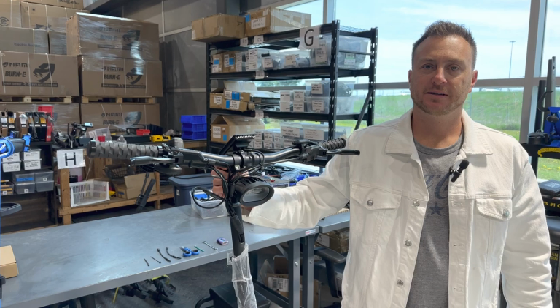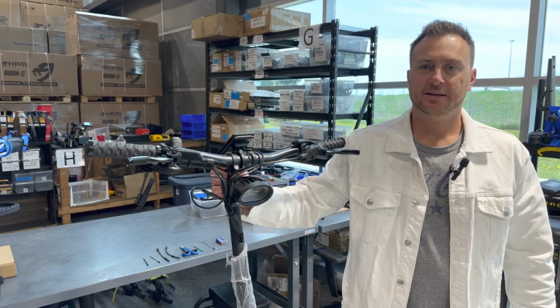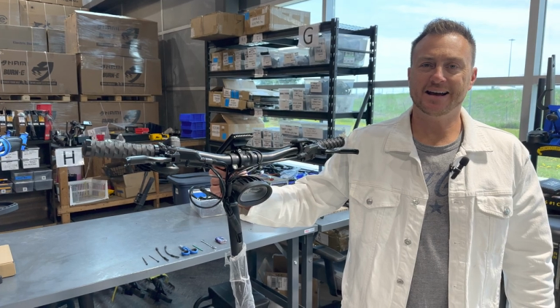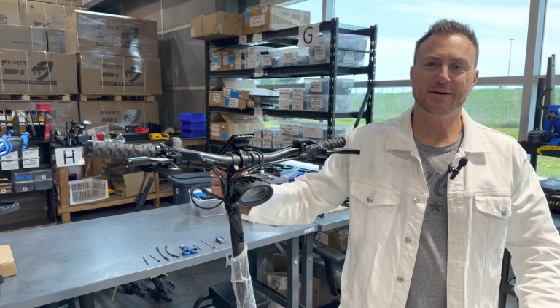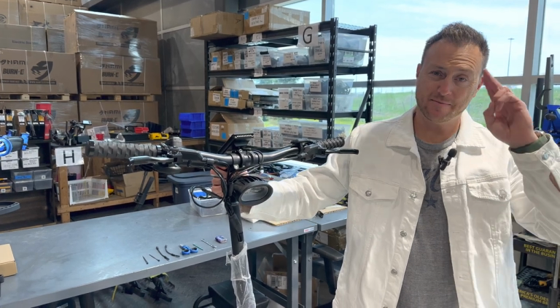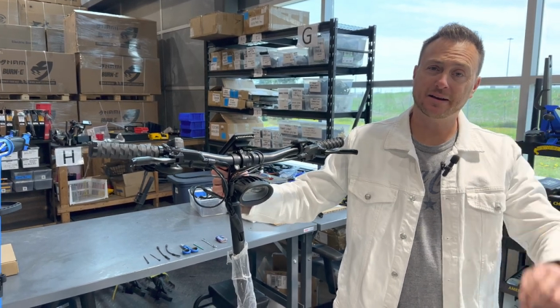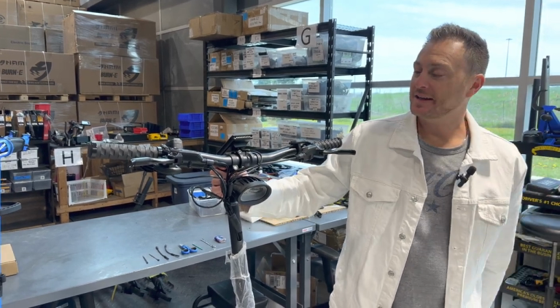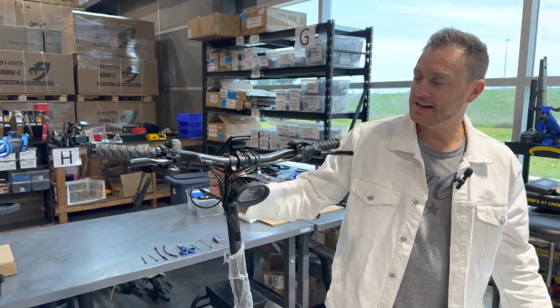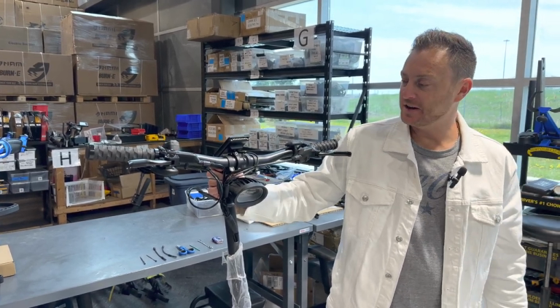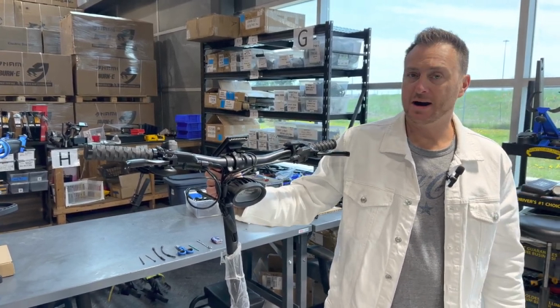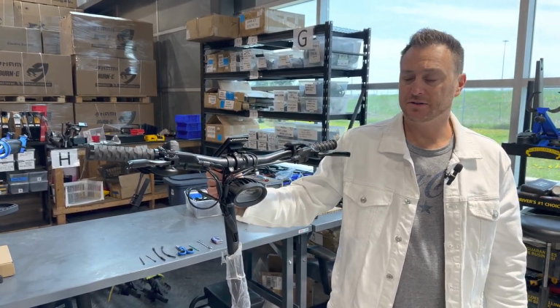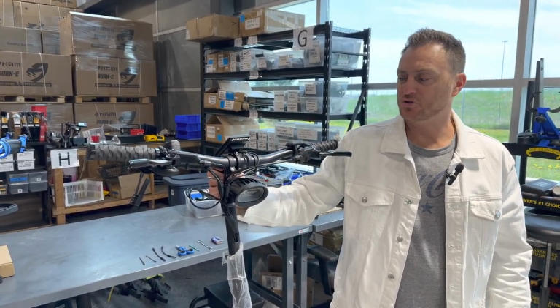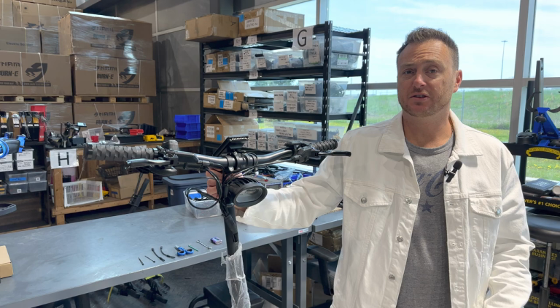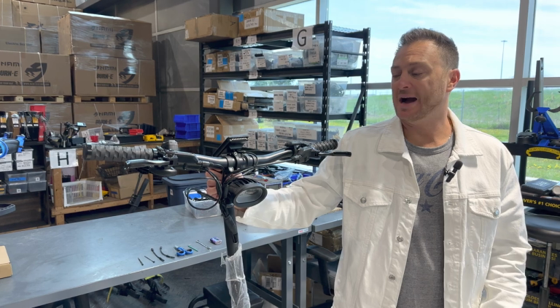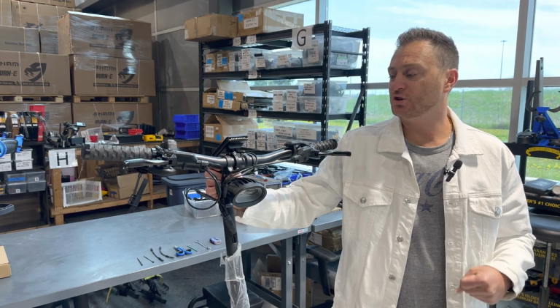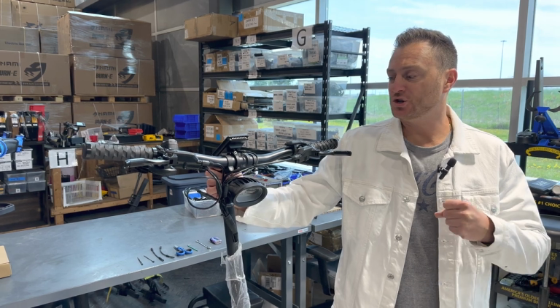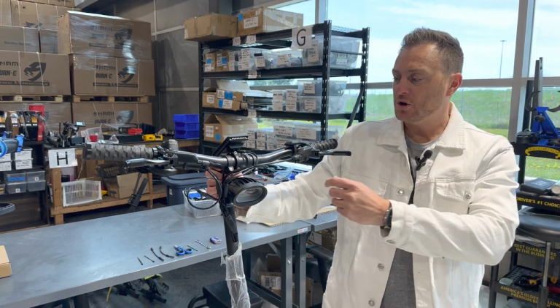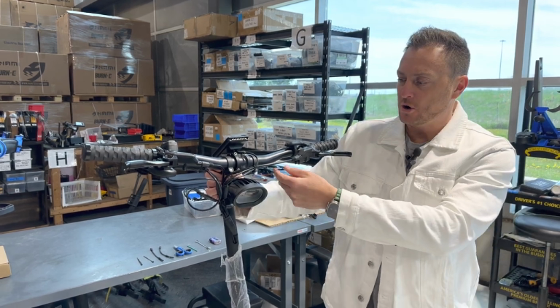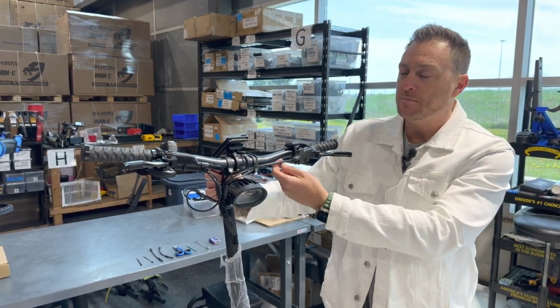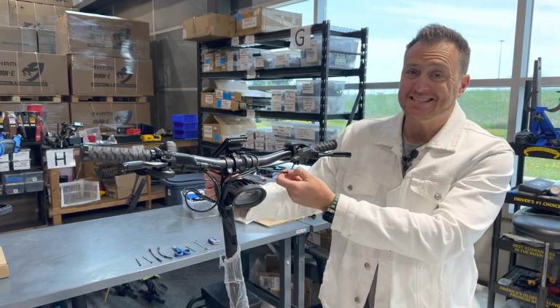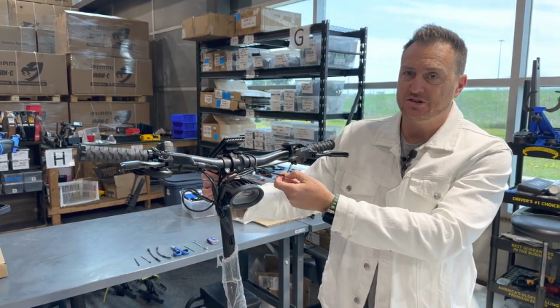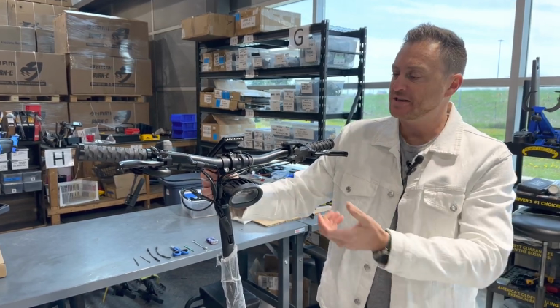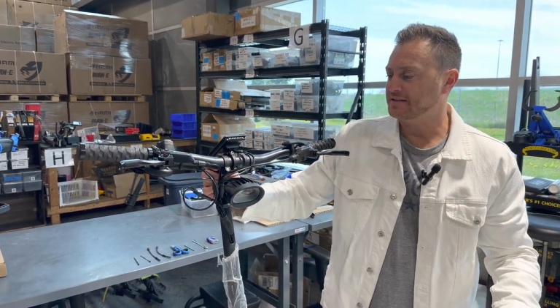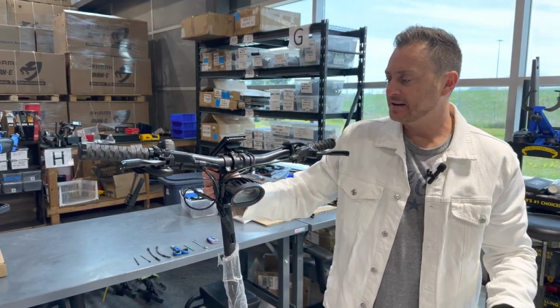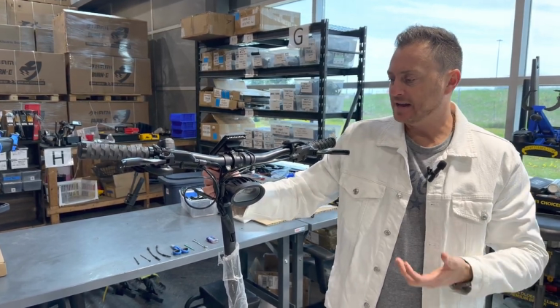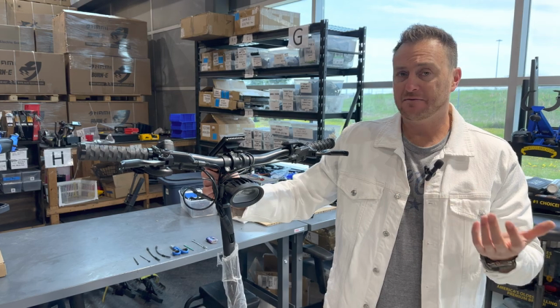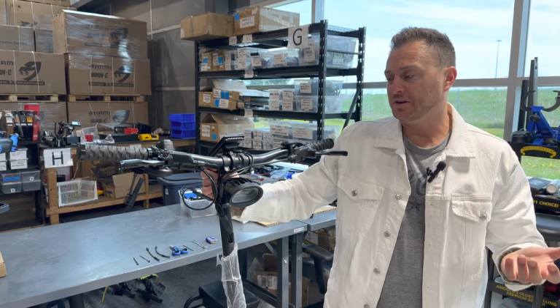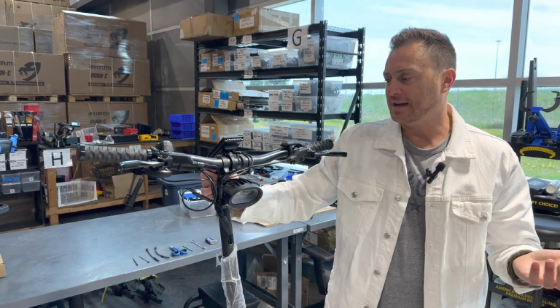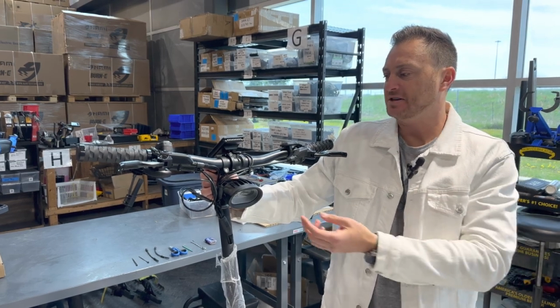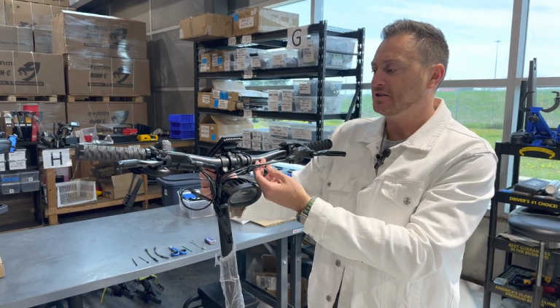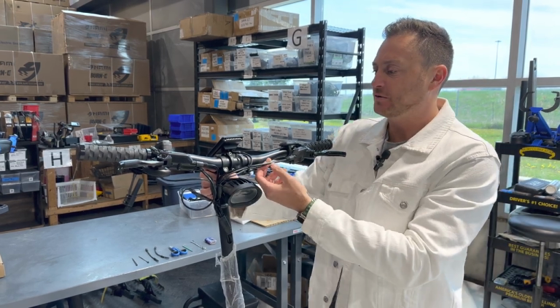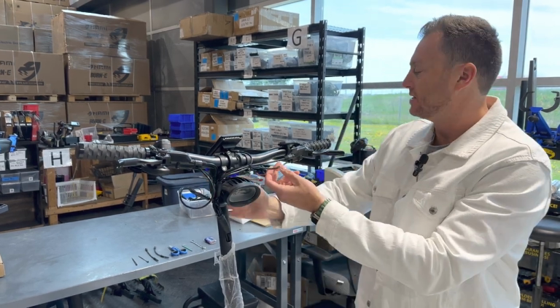Hey guys, Barry here from Epic. In today's video, I will demonstrate to you how to change your brake sensors in the event that they become faulty or something happens and you need to replace them.